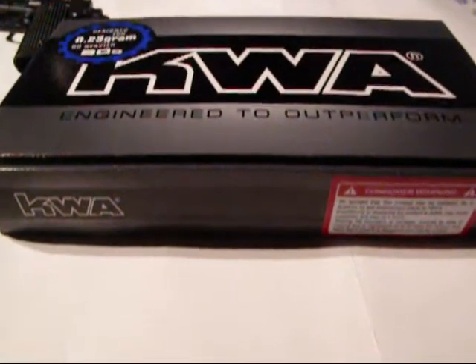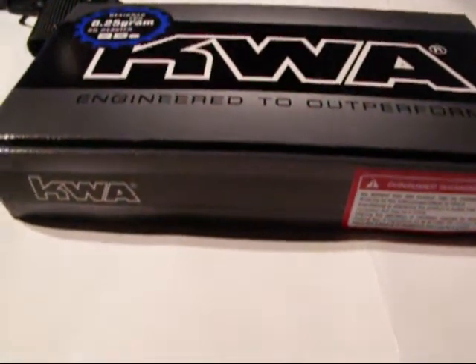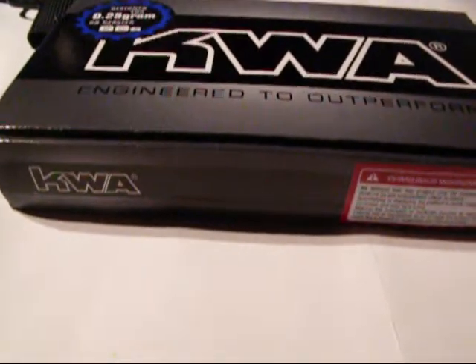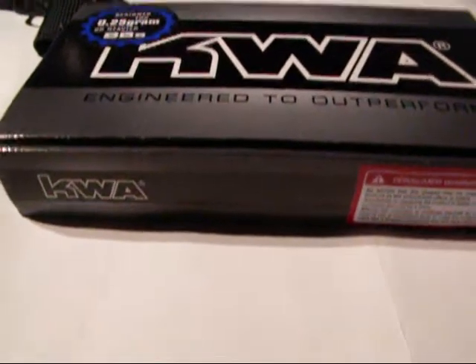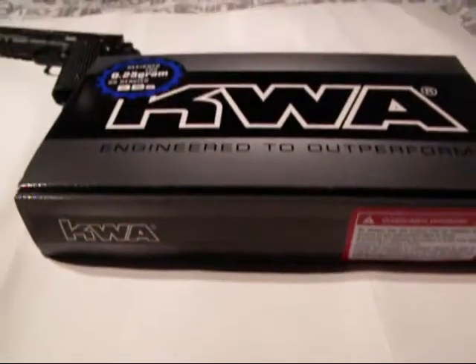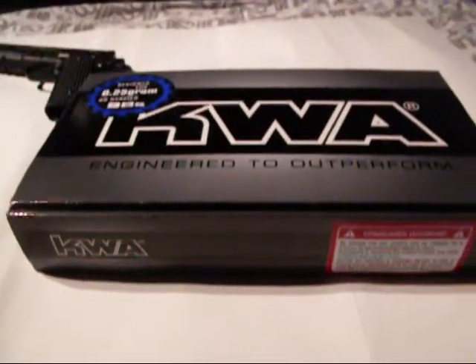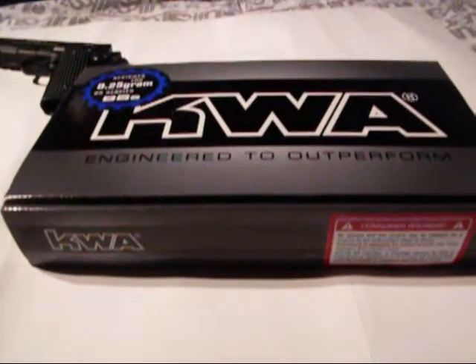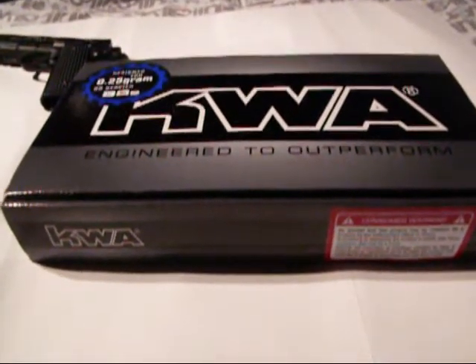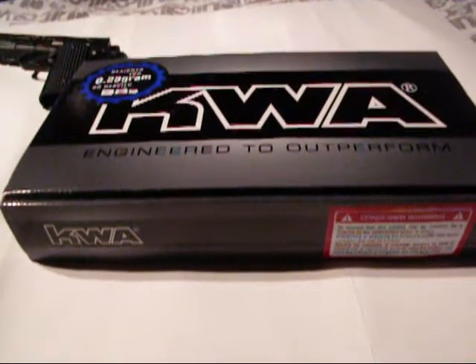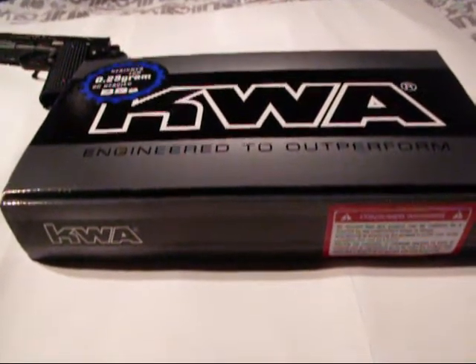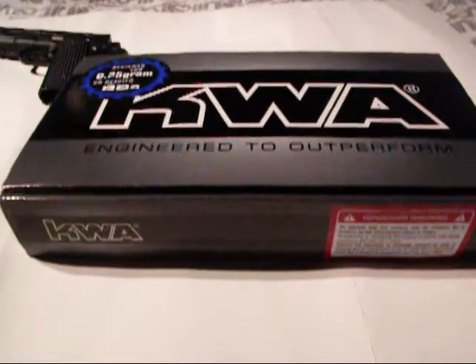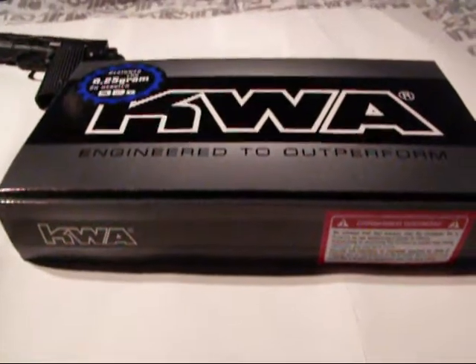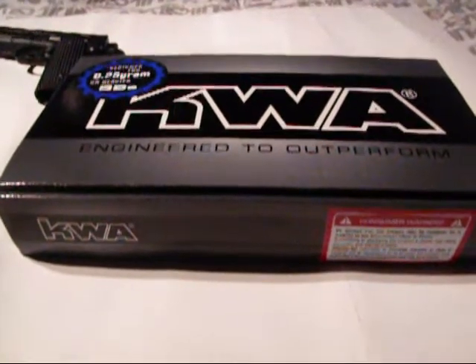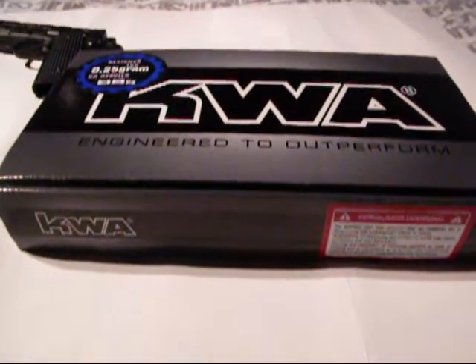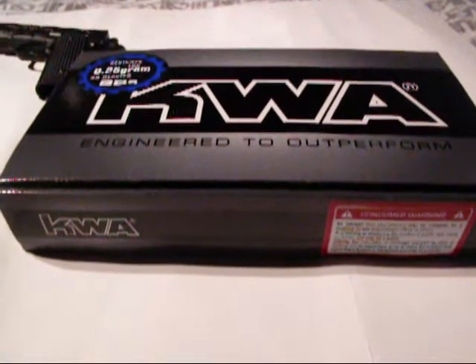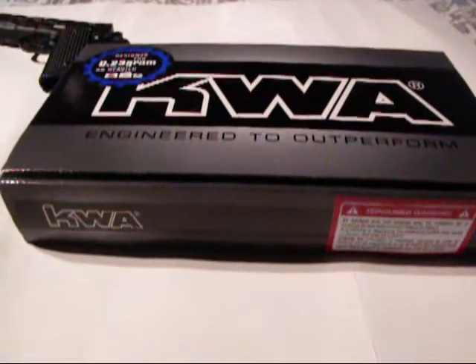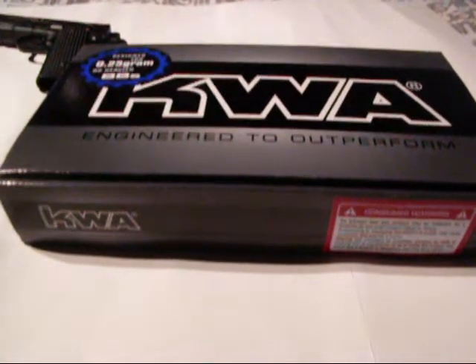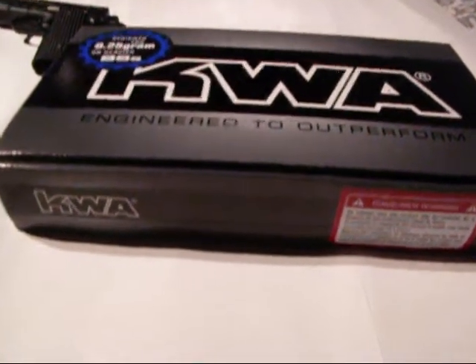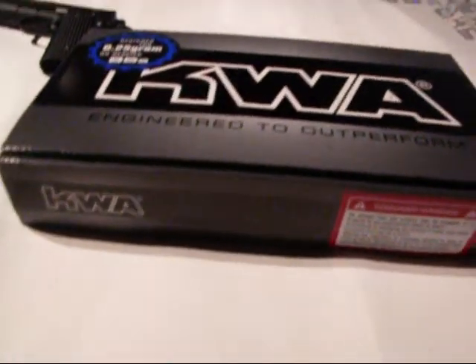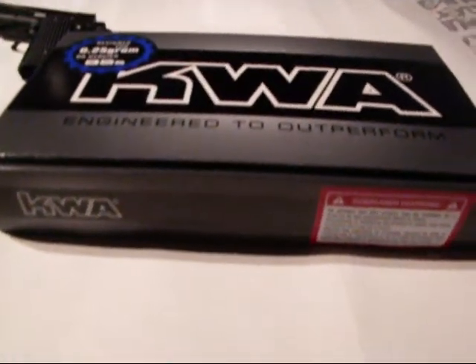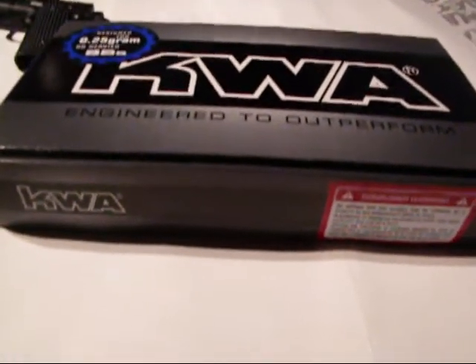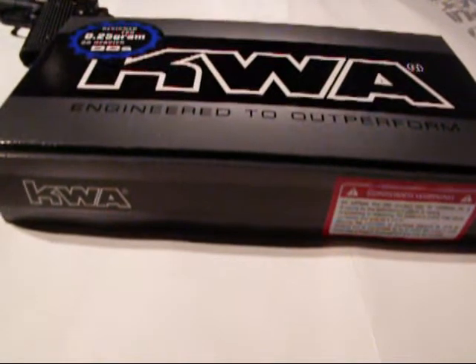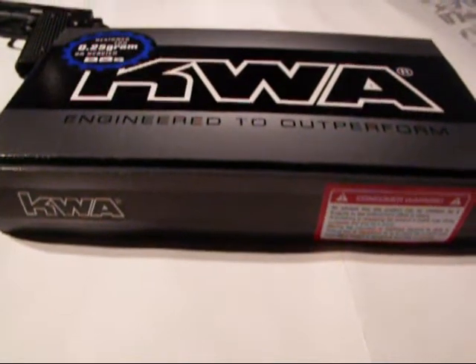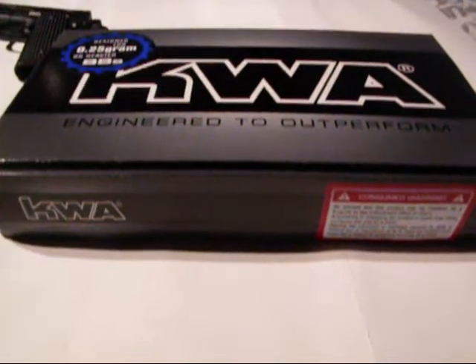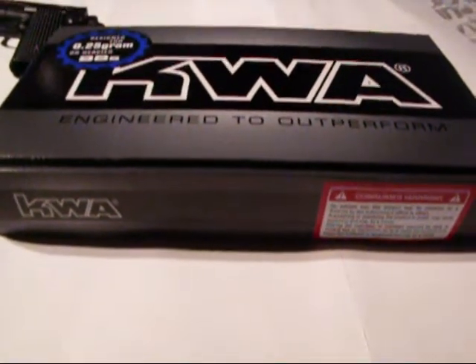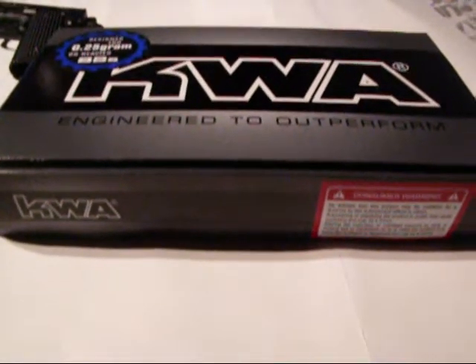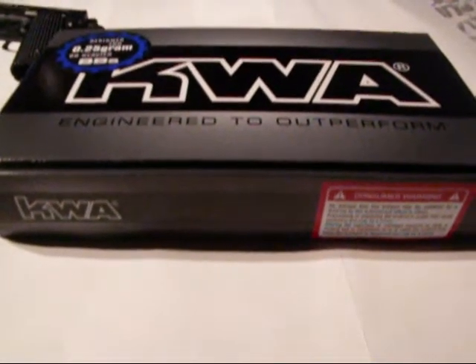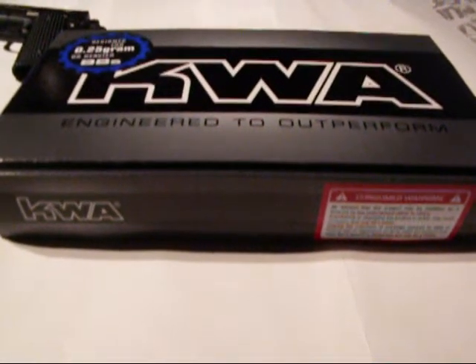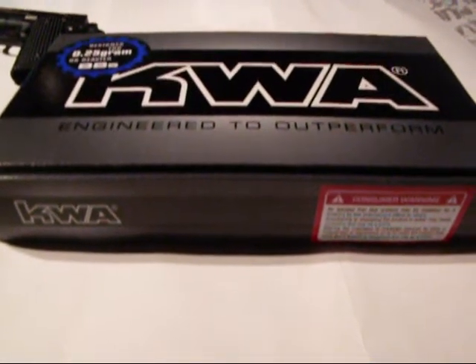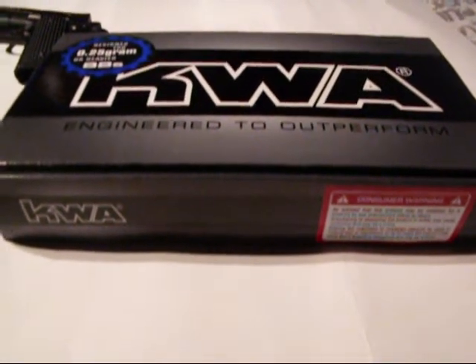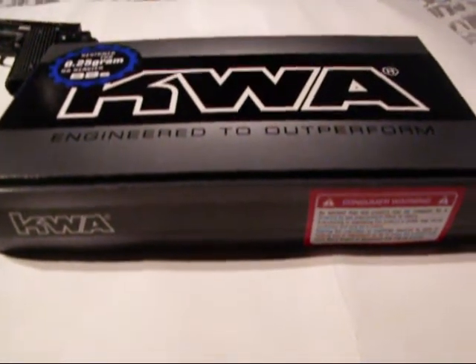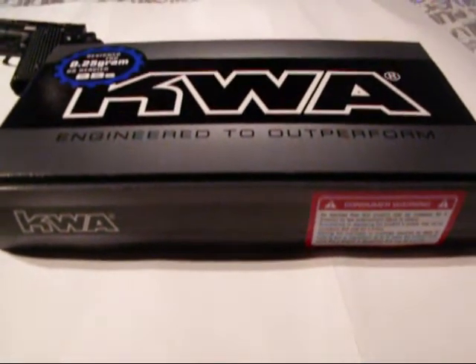Just to let you guys know, I haven't yet fielded the gun — I'm going this weekend. I'll probably post up a video telling you how it did out there, because I'm going to a field game, so hopefully I can tell you how it did out in the field.